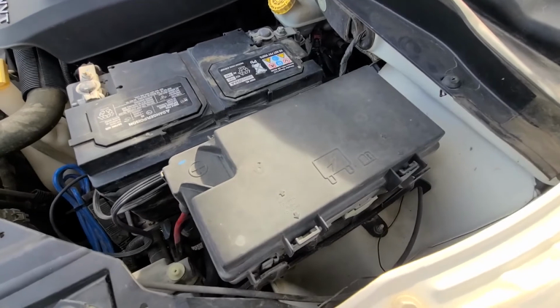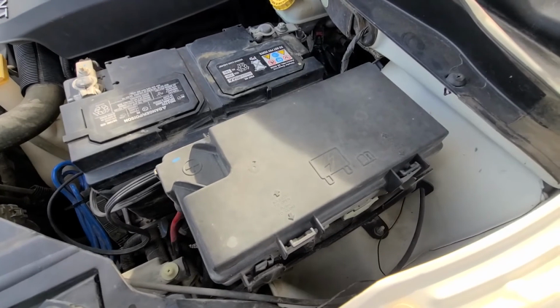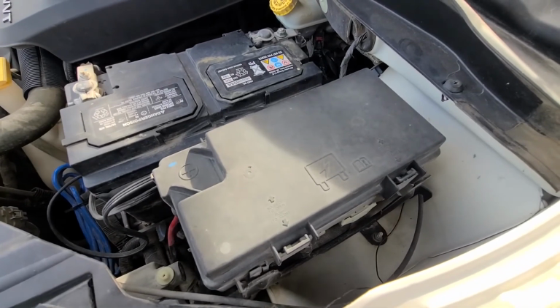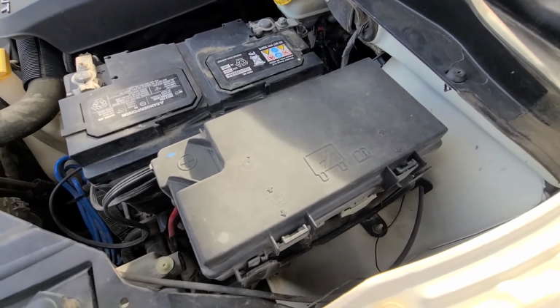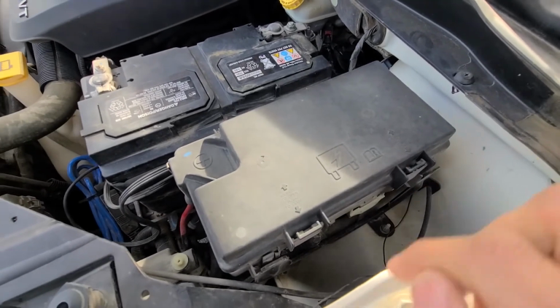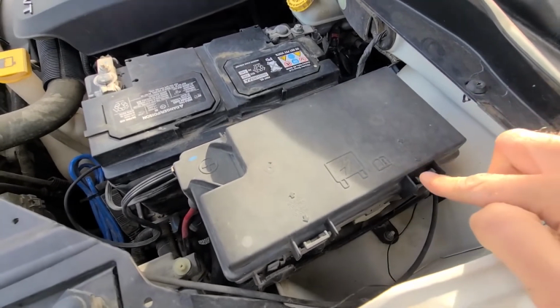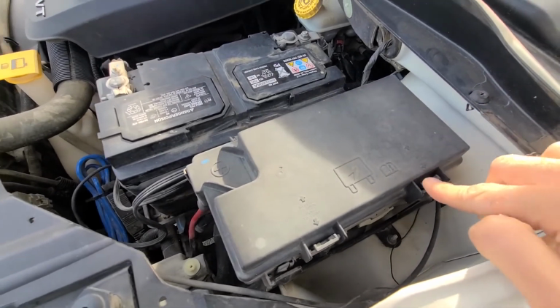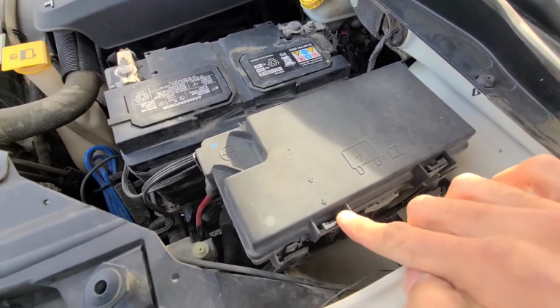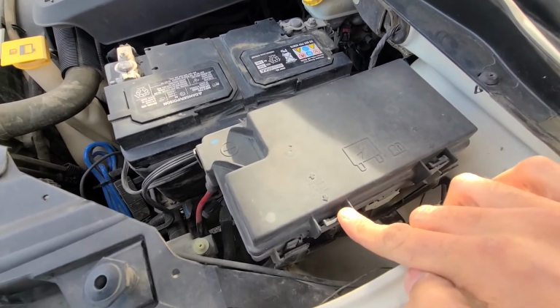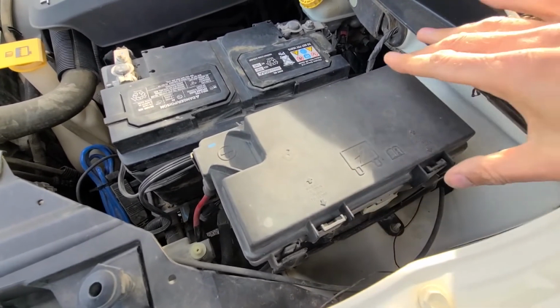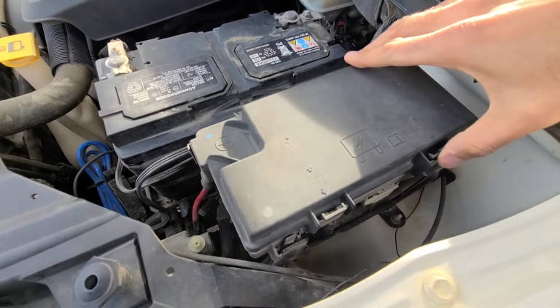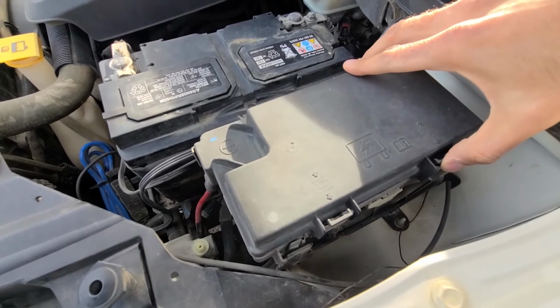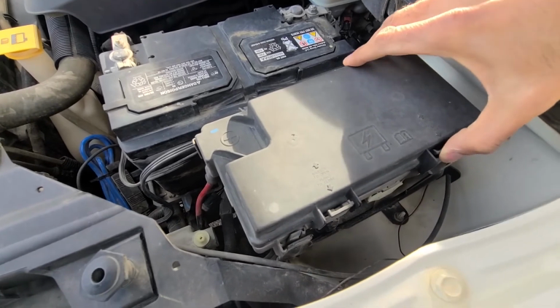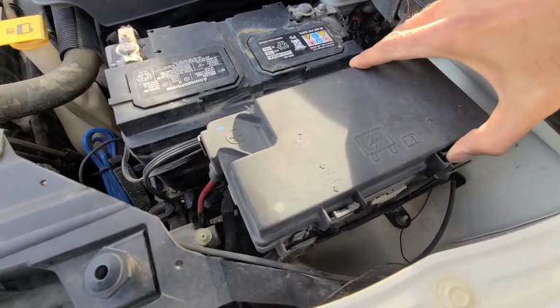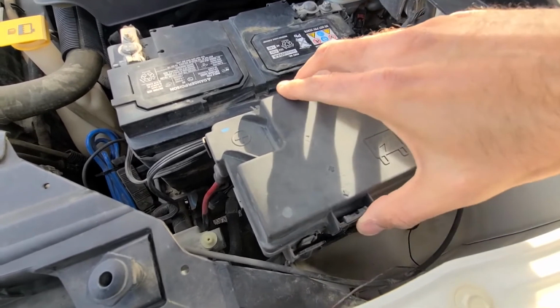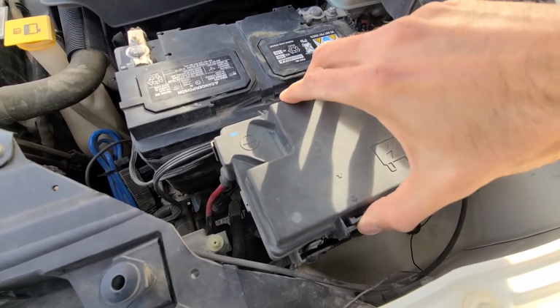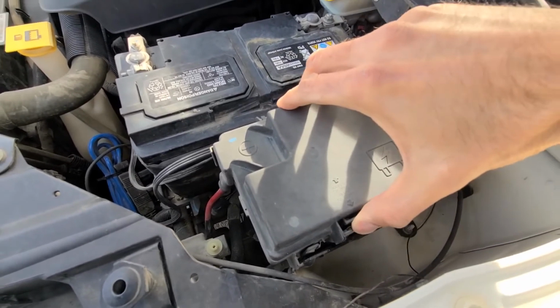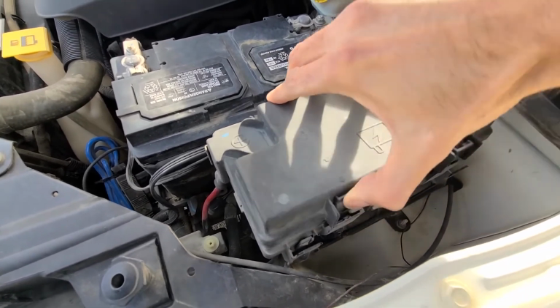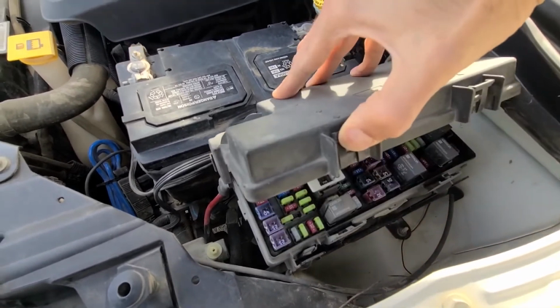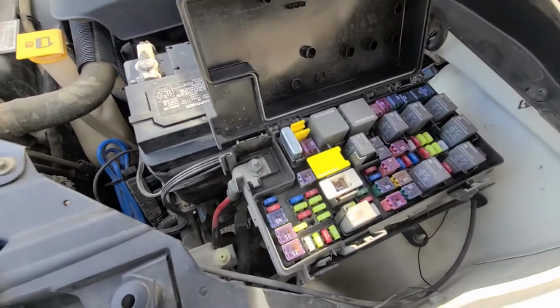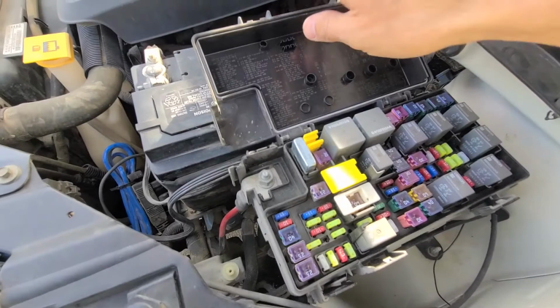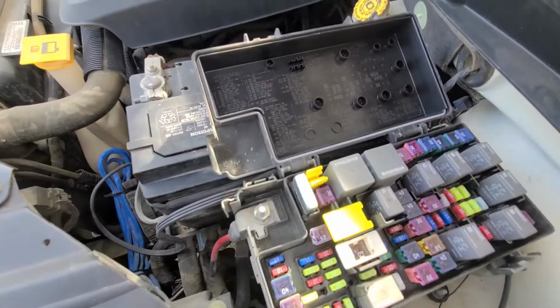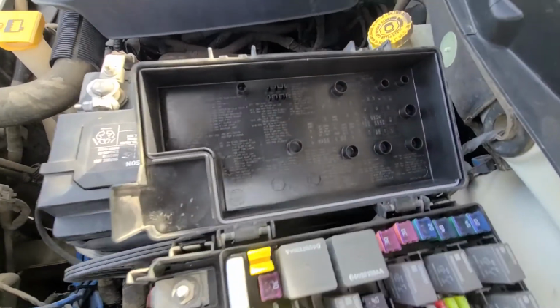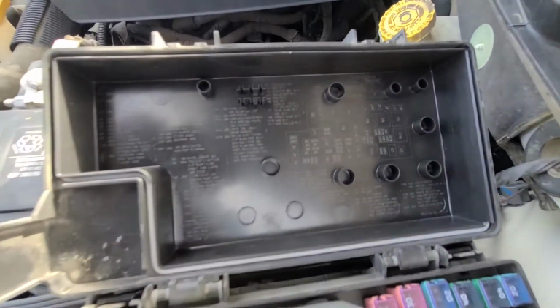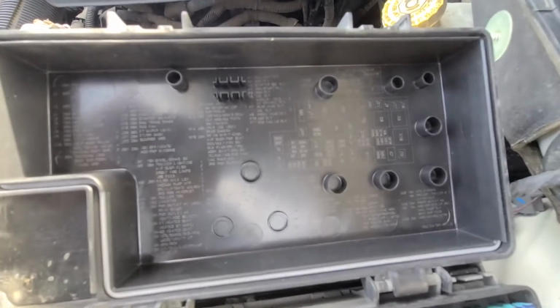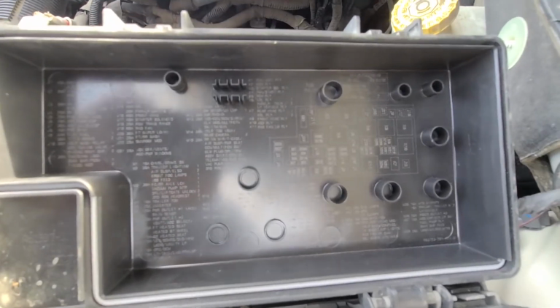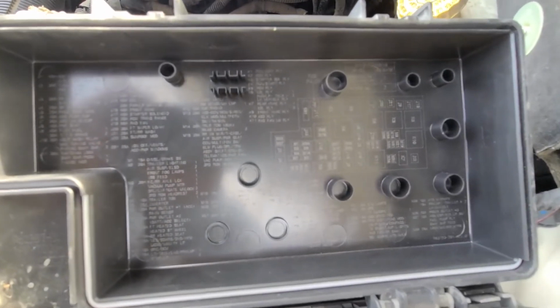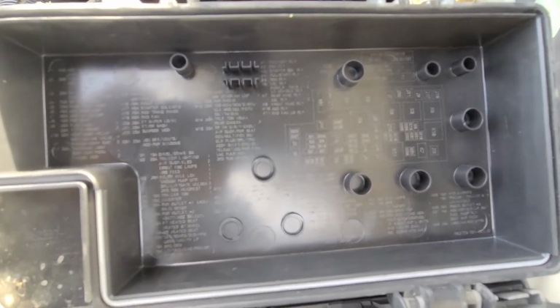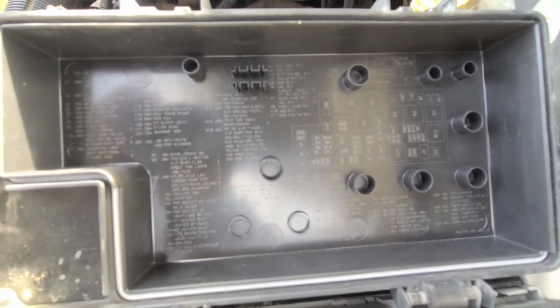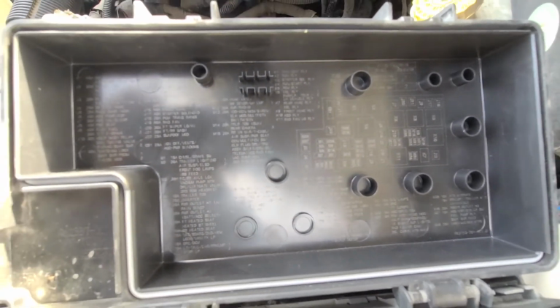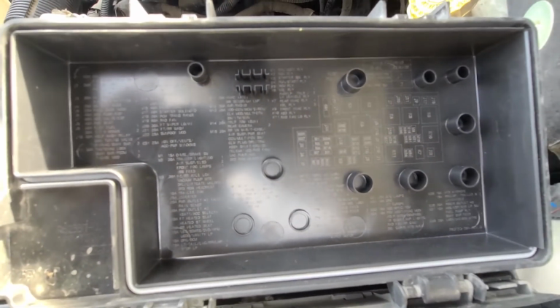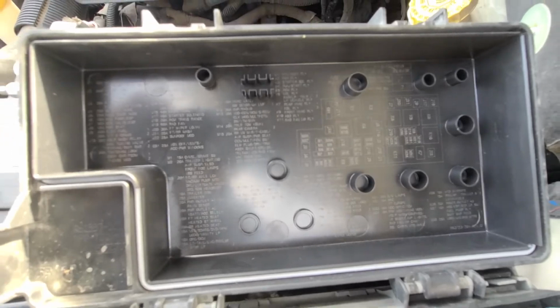To lift this cover you'll have two clips, one here and one here, so you want to press onto both of these clips to unhook them and then lift the cover up. On the back side of the cover you will have a small fuse diagram to help you out as well.